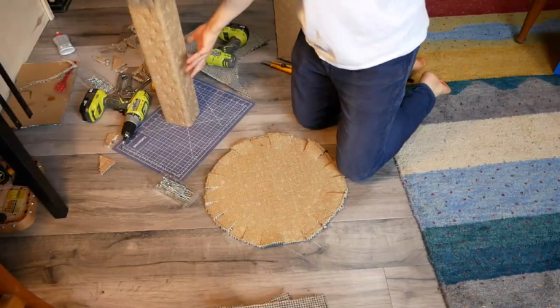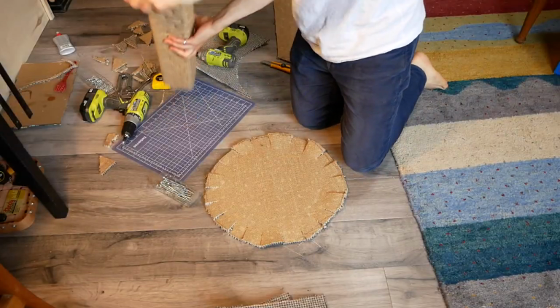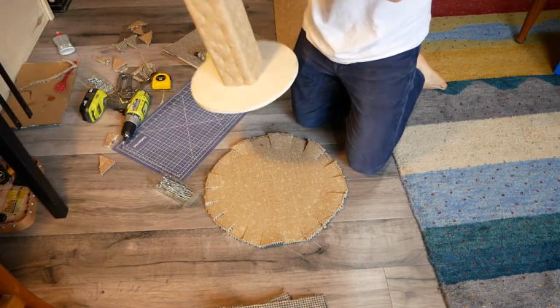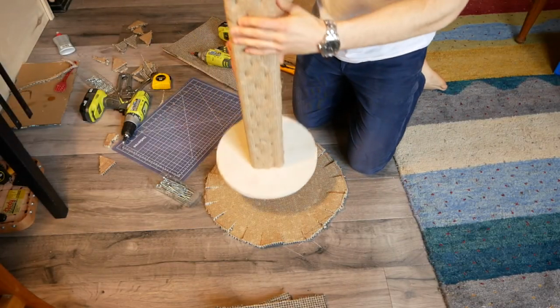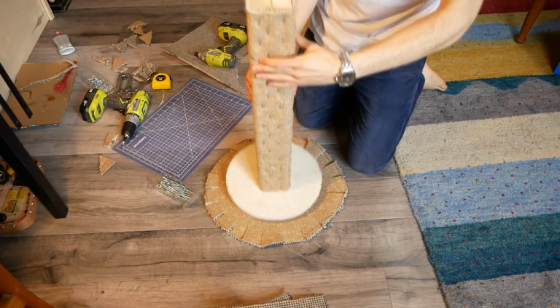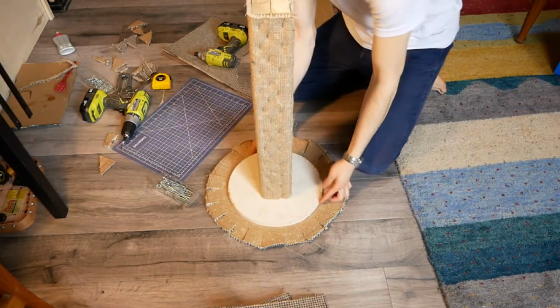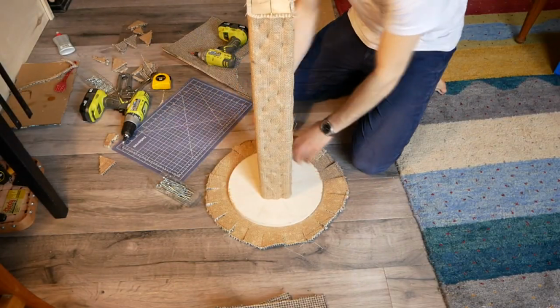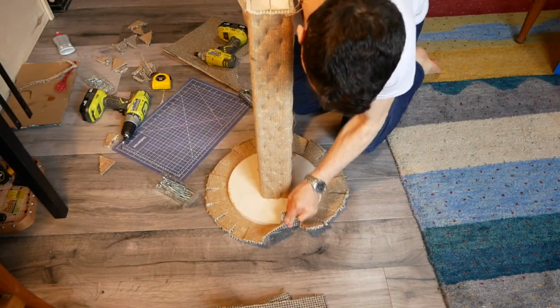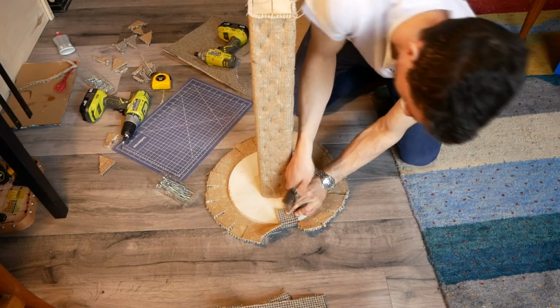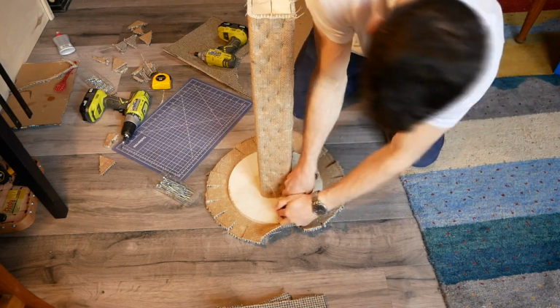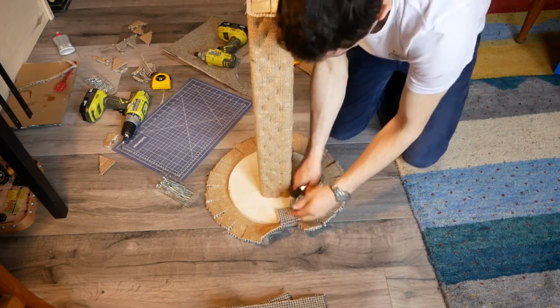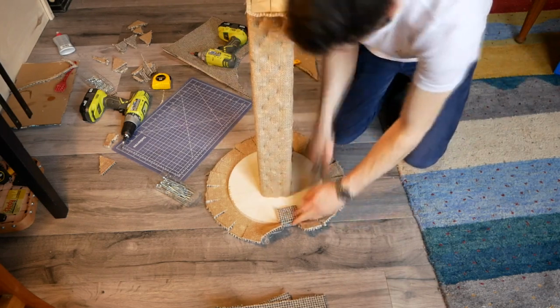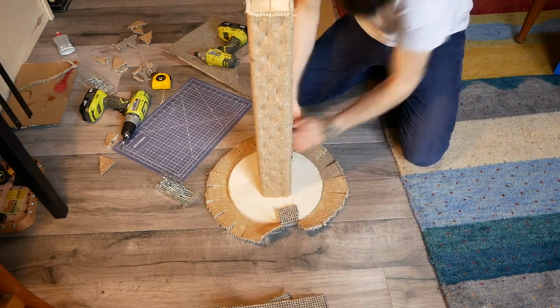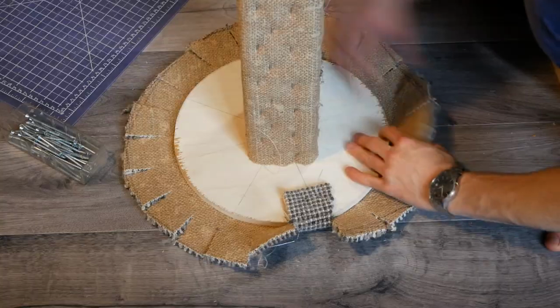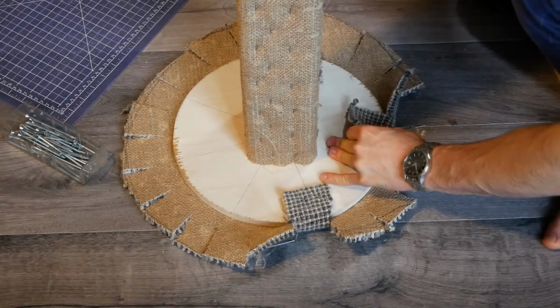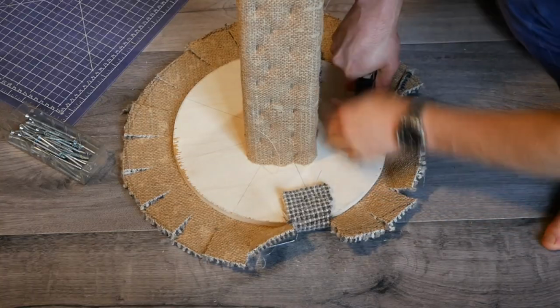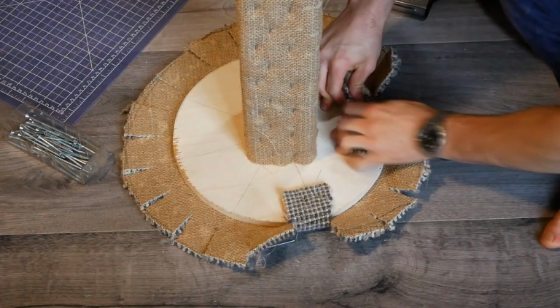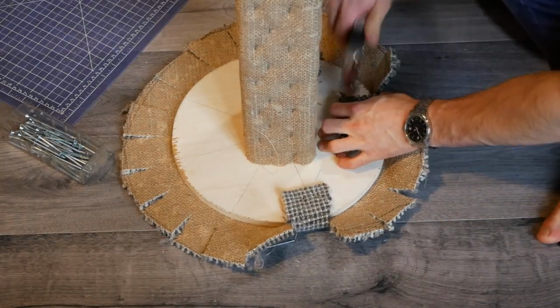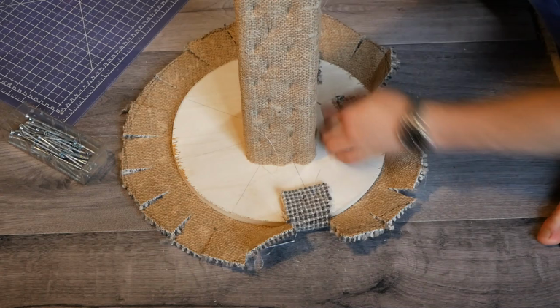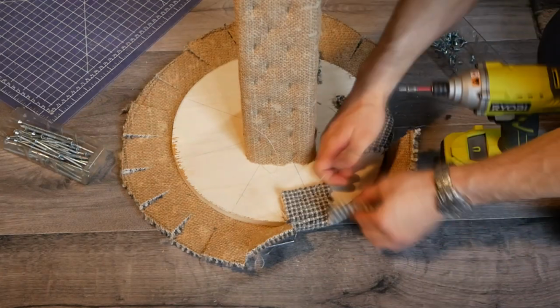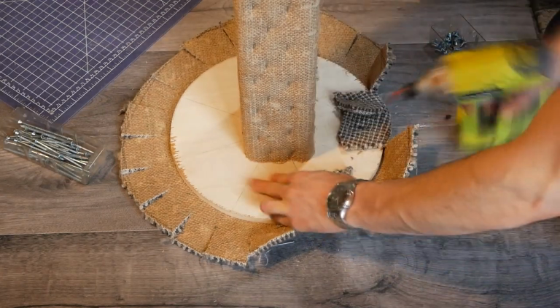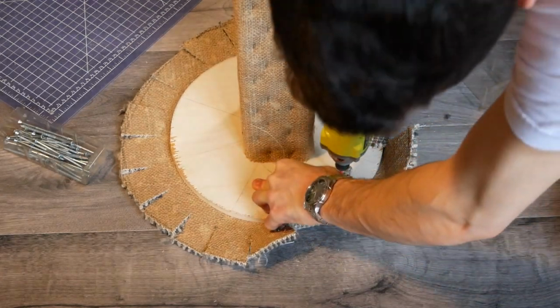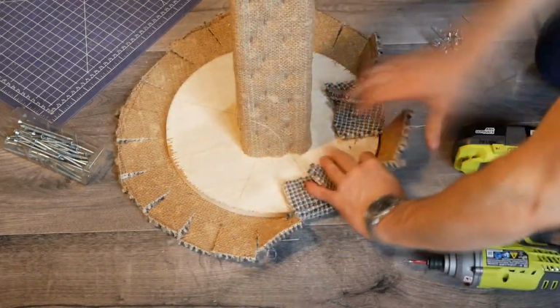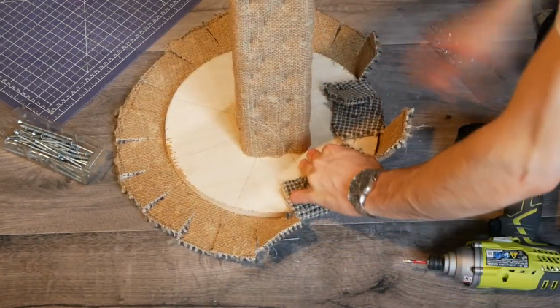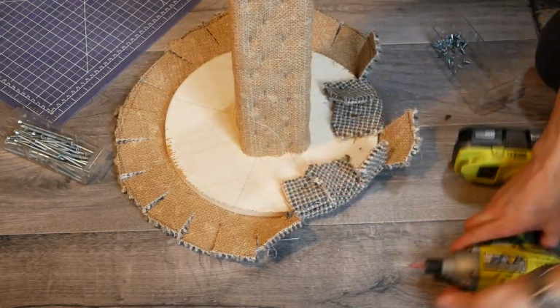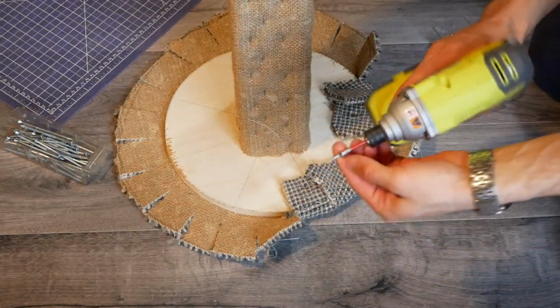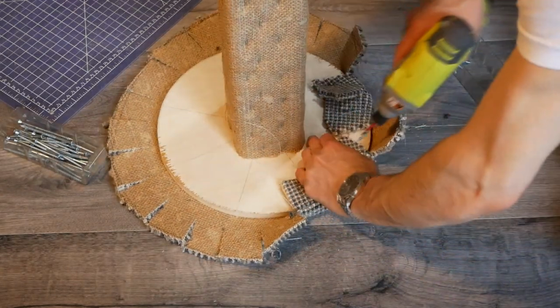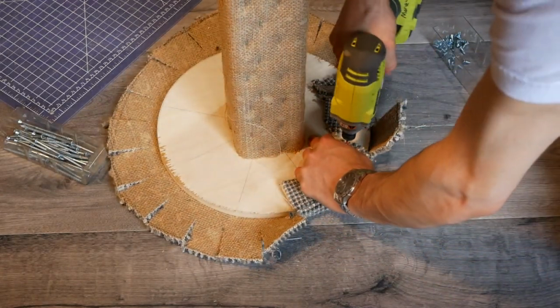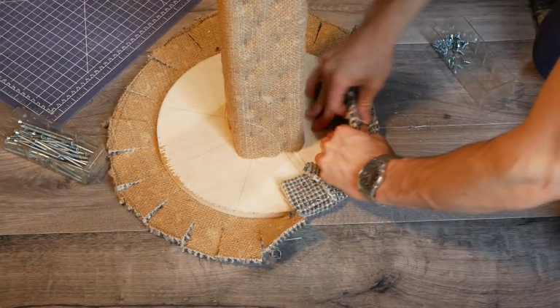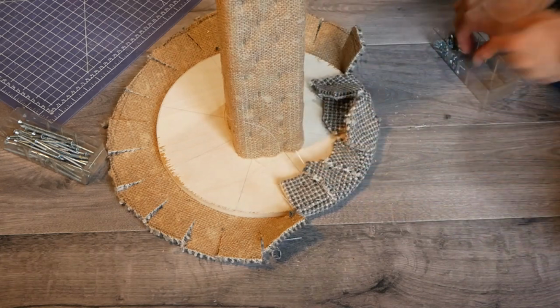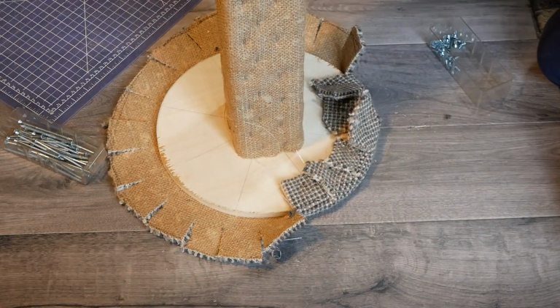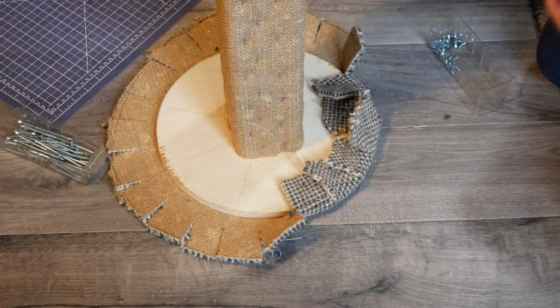Then I could flip this whole assembly onto the carpet. I started by stapling the carpet to the underside of the disc, but in the areas where the flaps have some overlap, the staples weren't really holding. I eventually switched to short screws, which made my life a whole lot easier.